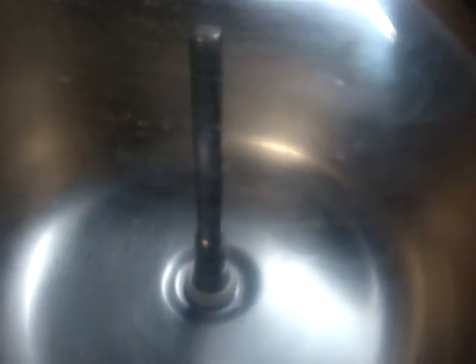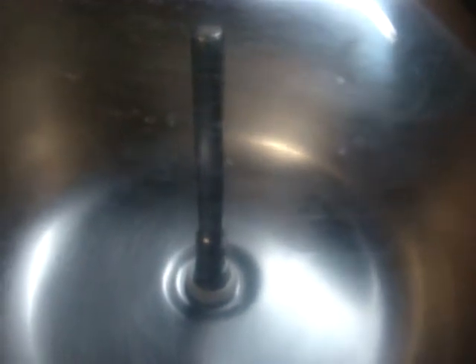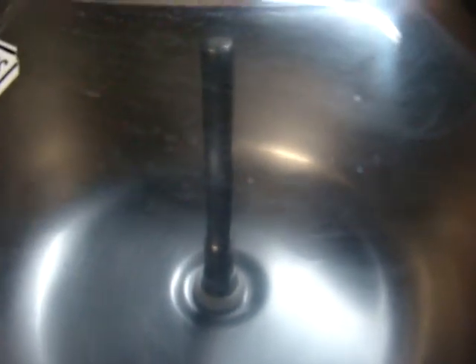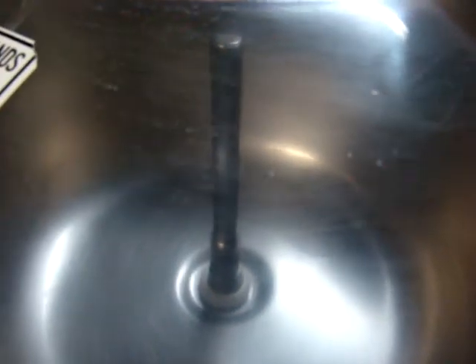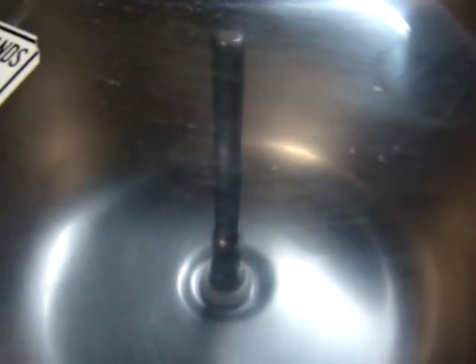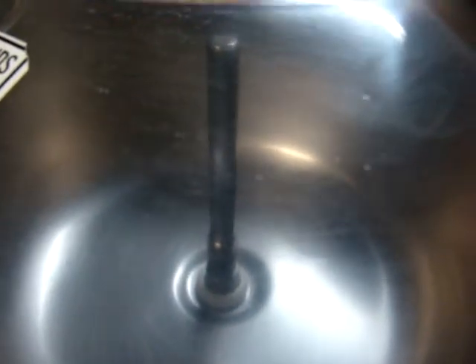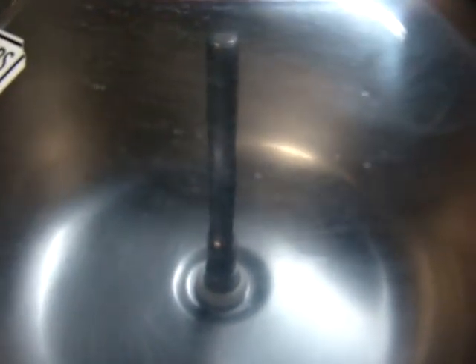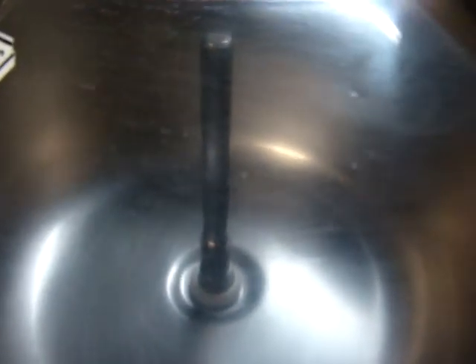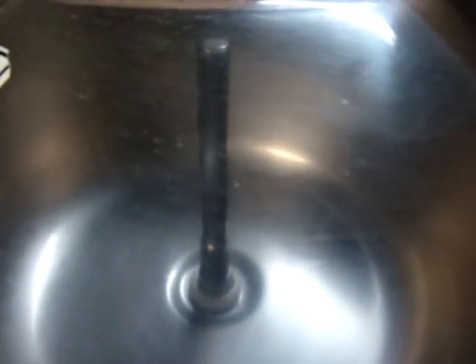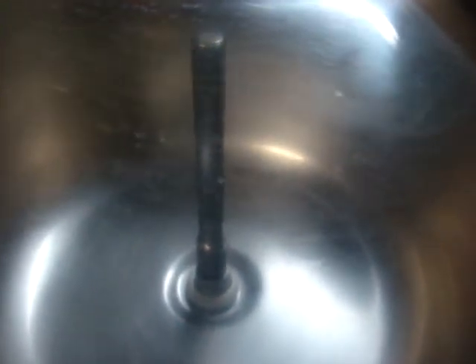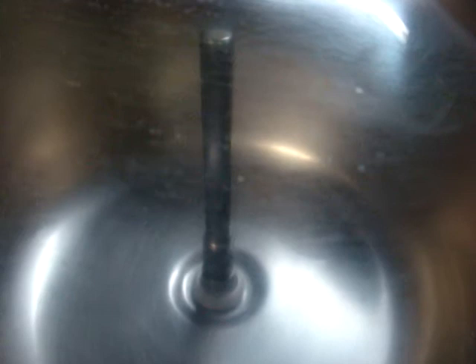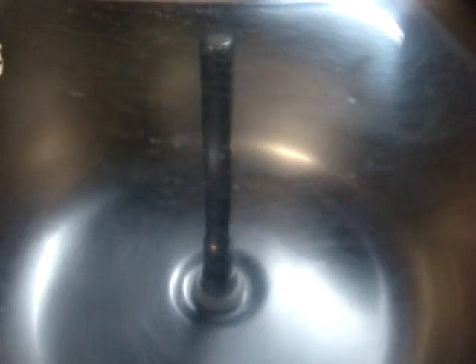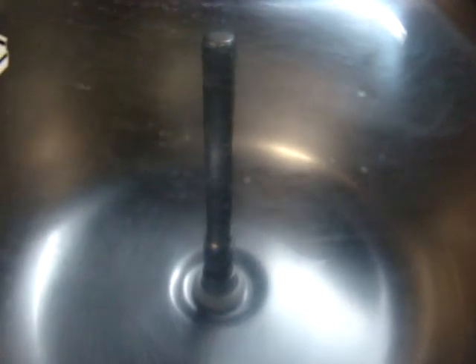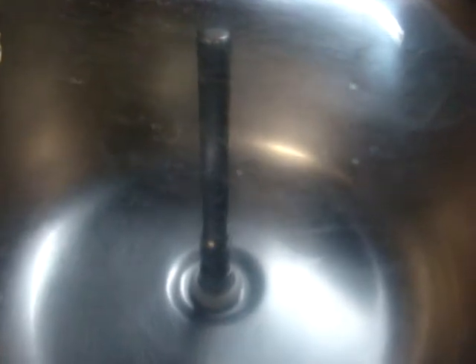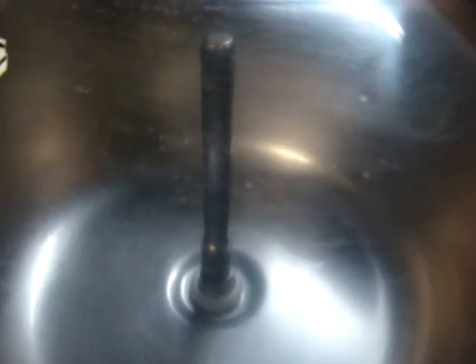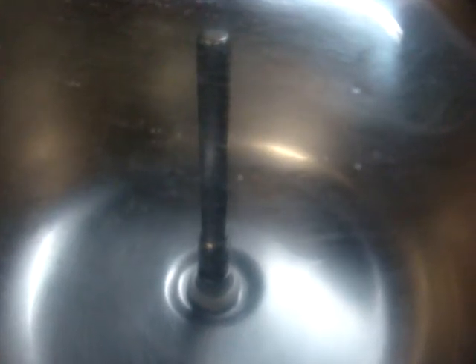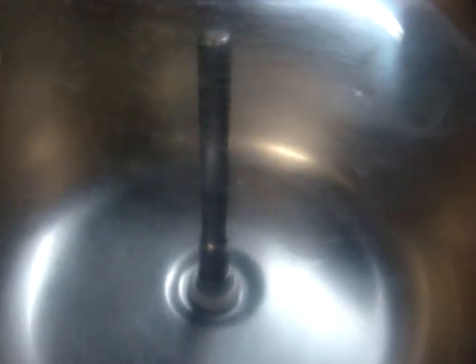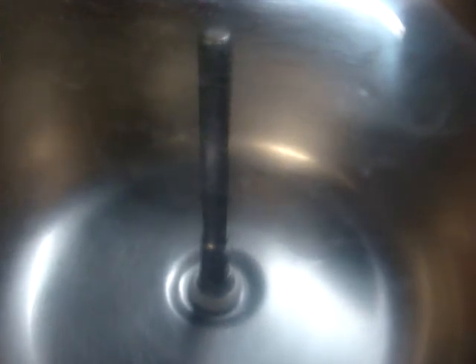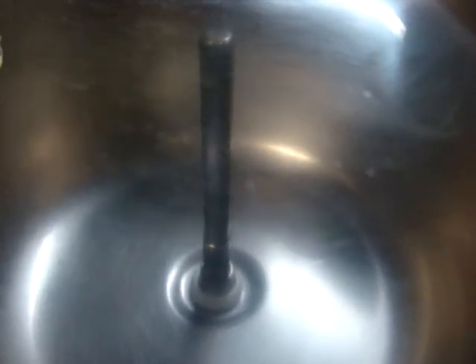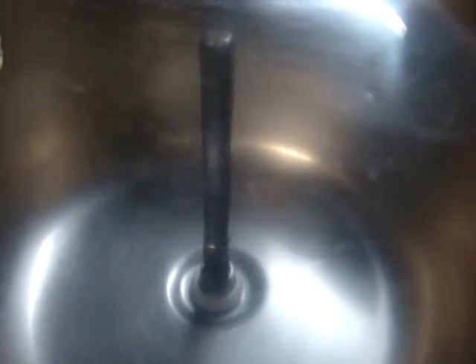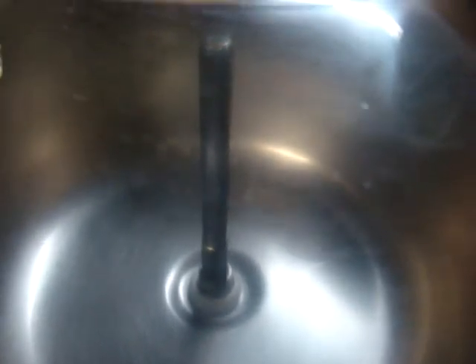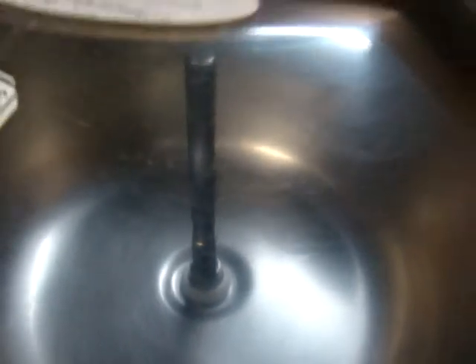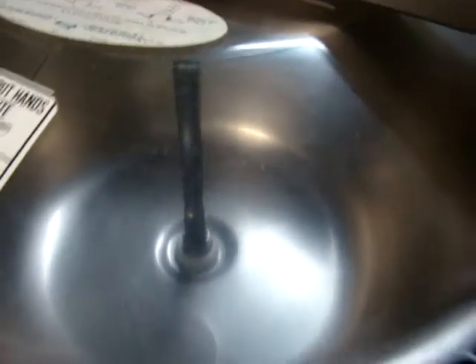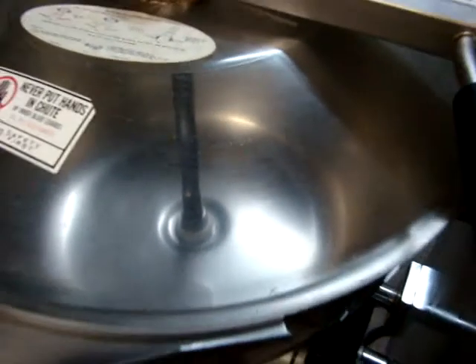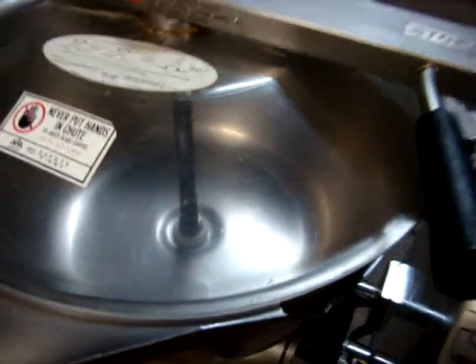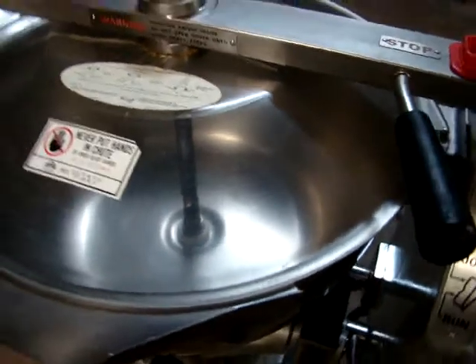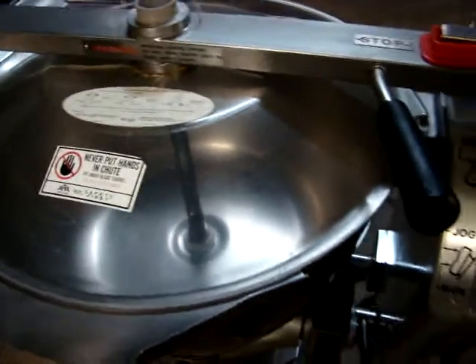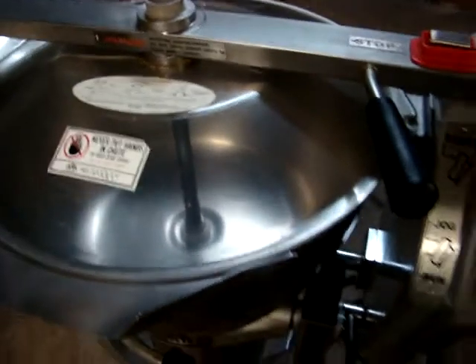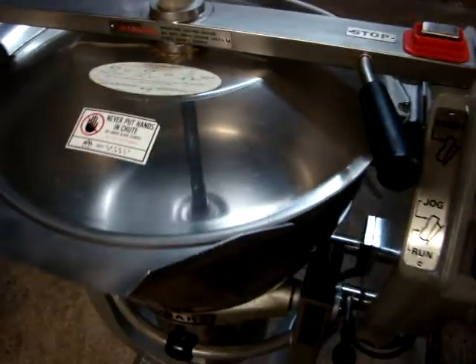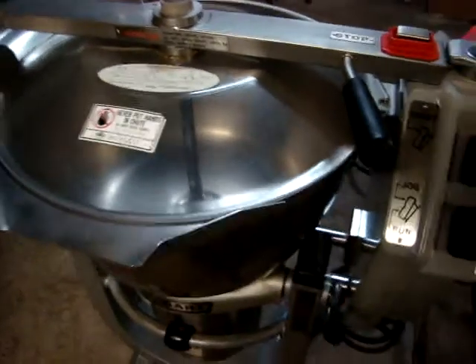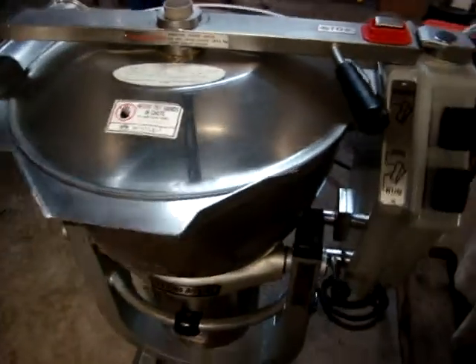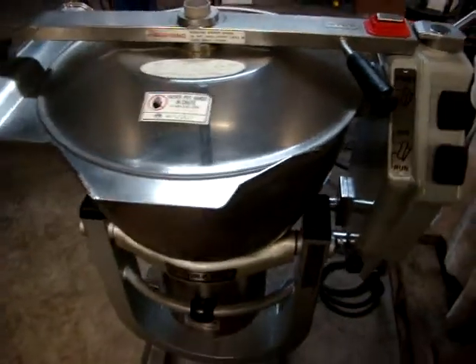It's running right now. Brake's working real nice, and again it comes with all the blades. Brake's working real nice.